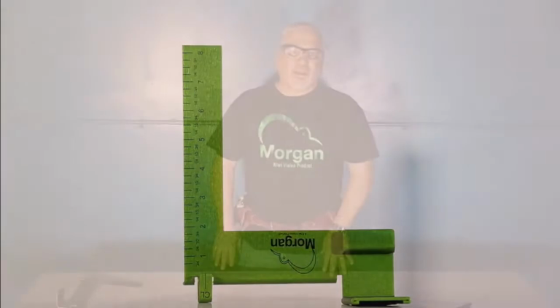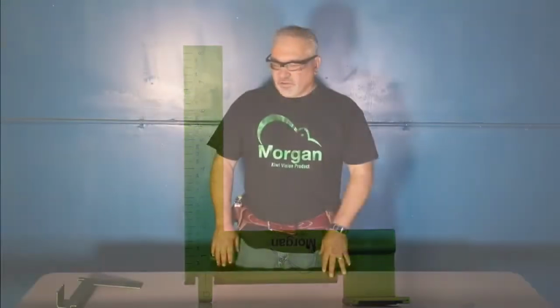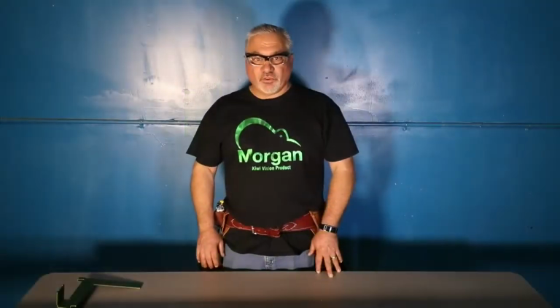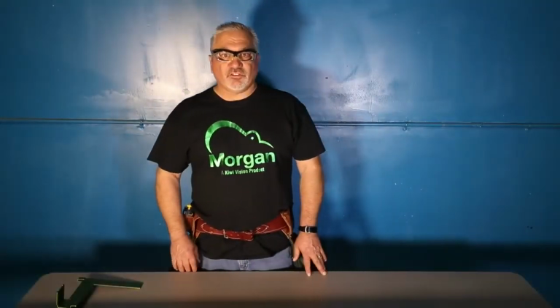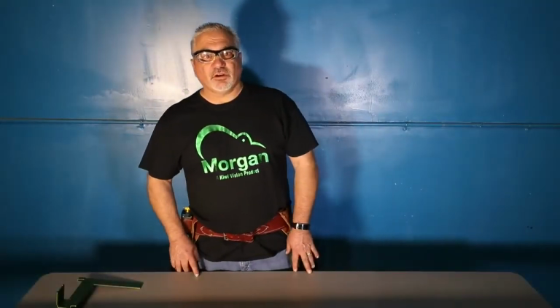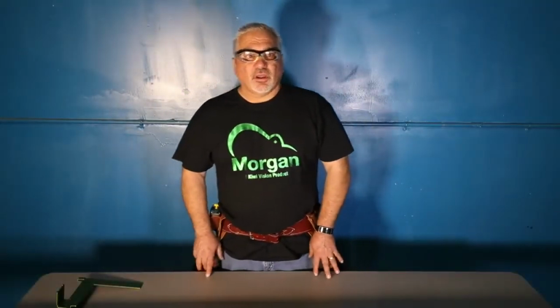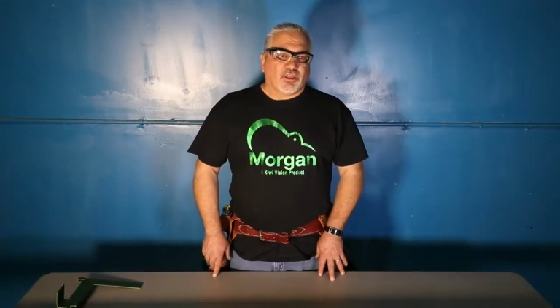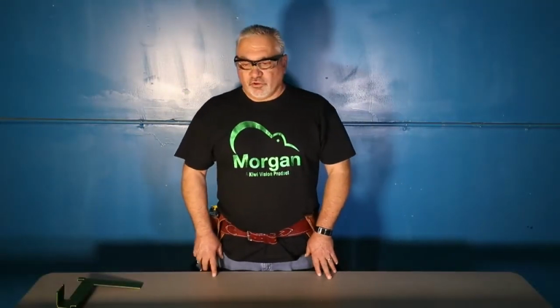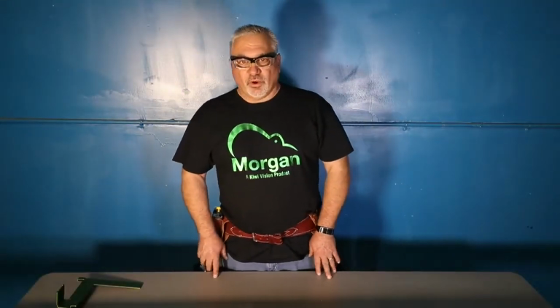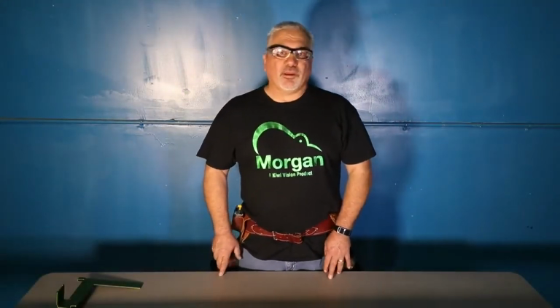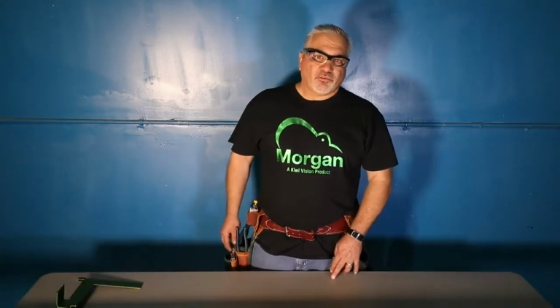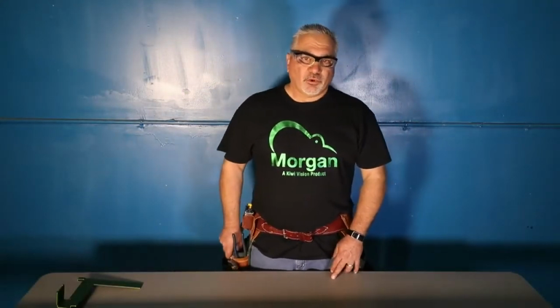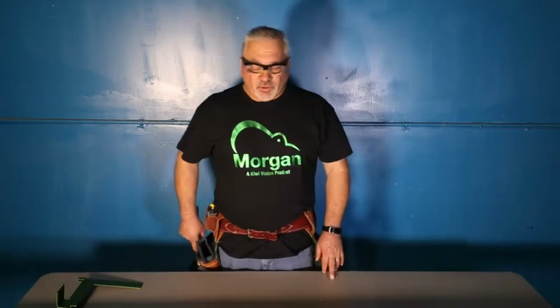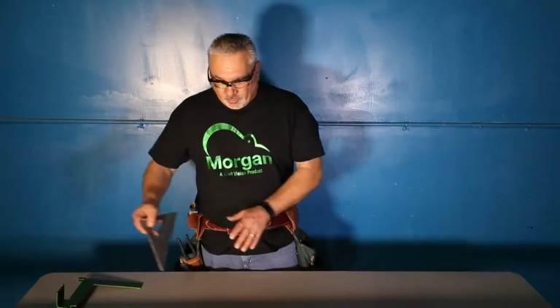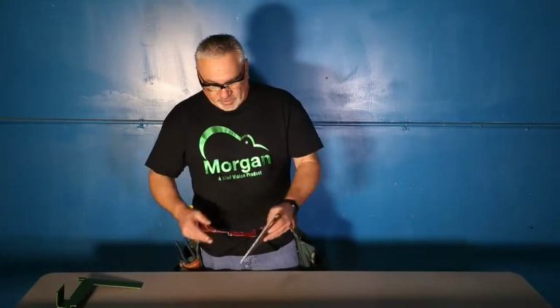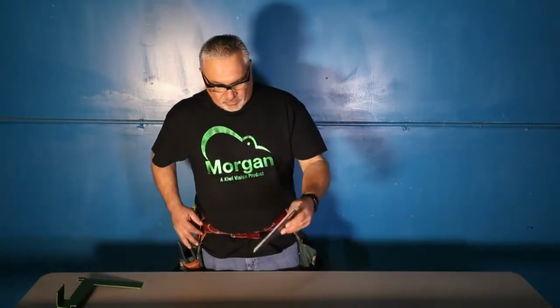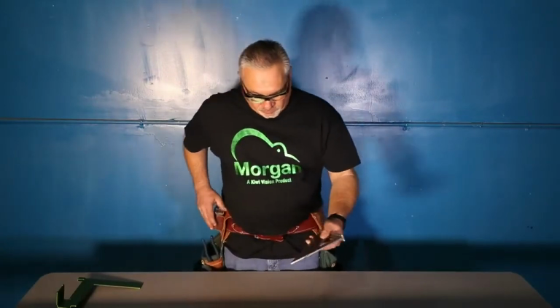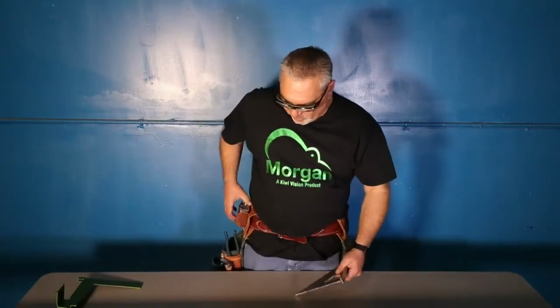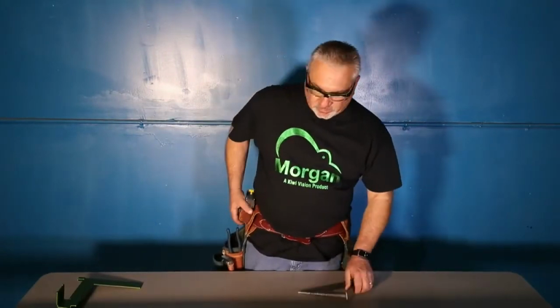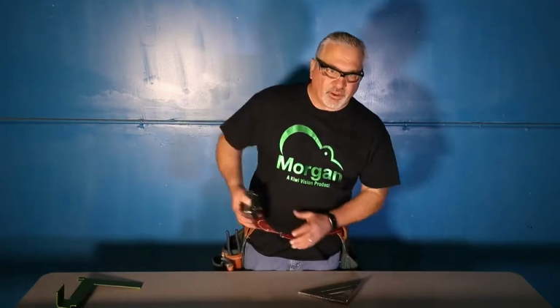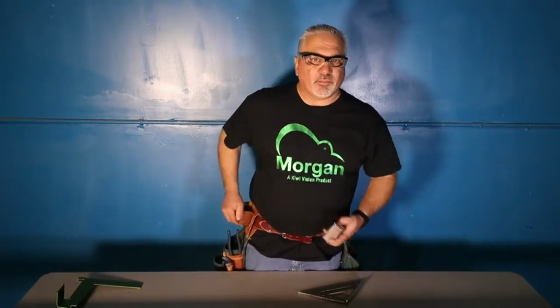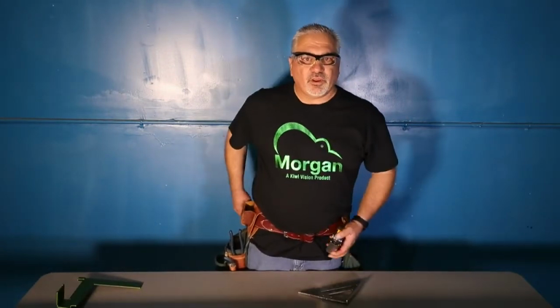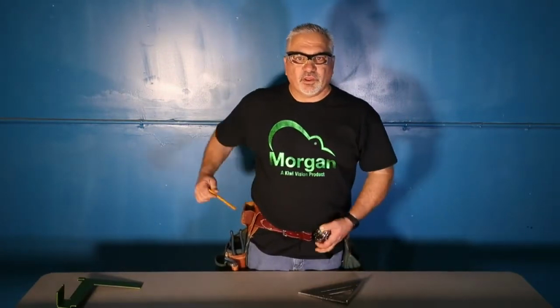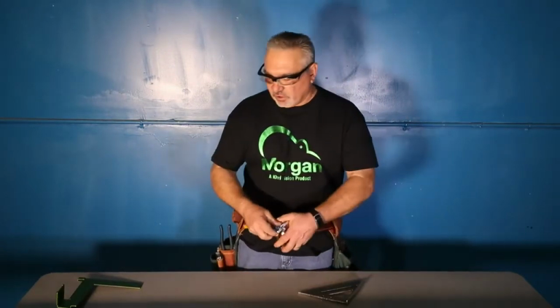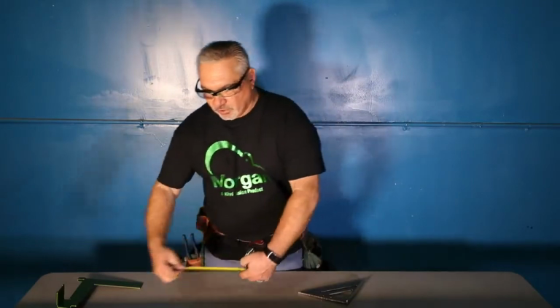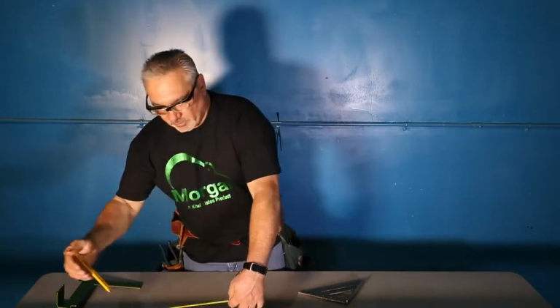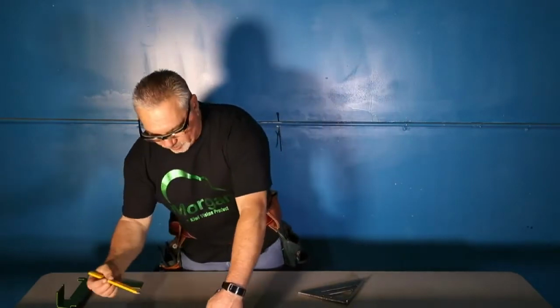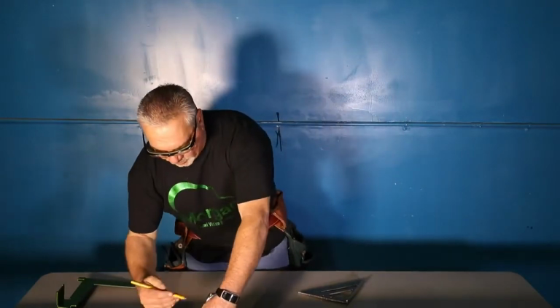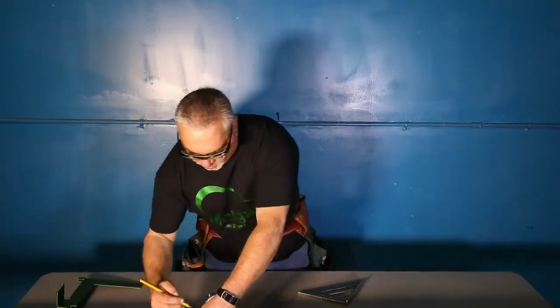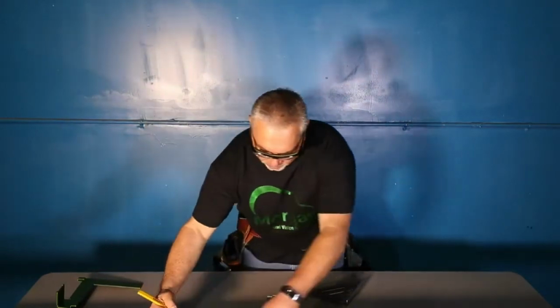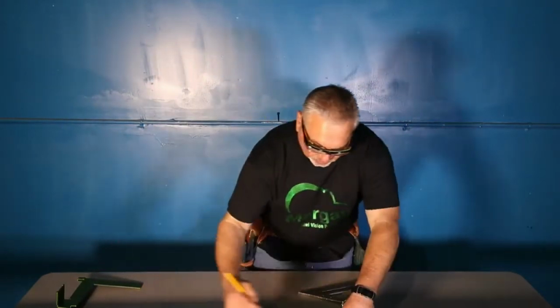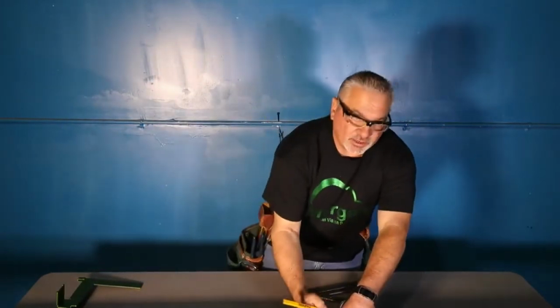Hi guys, Gary with KiwiVision here. I'm here to introduce to you a new way of framing that we've come up with. Remember the old days — you have your speed square, you have your tape measure, you have your pencil, and you come through and you have to mark off all your measurements for your layout.